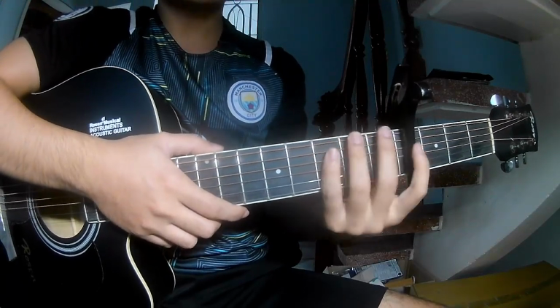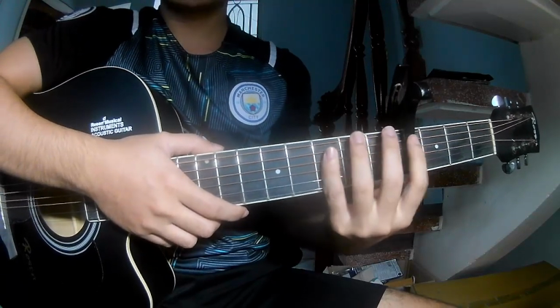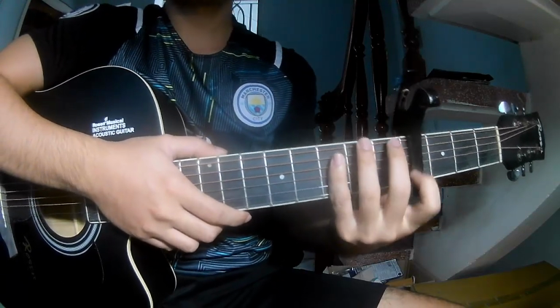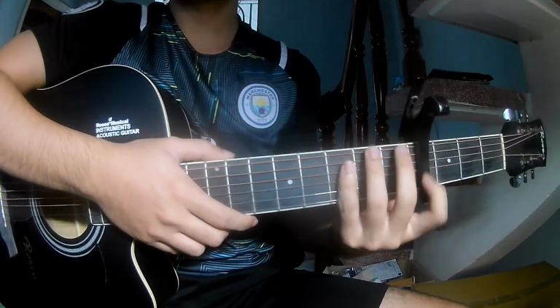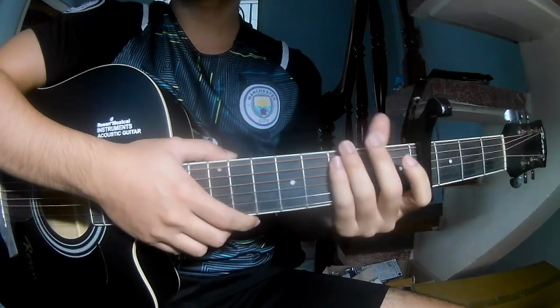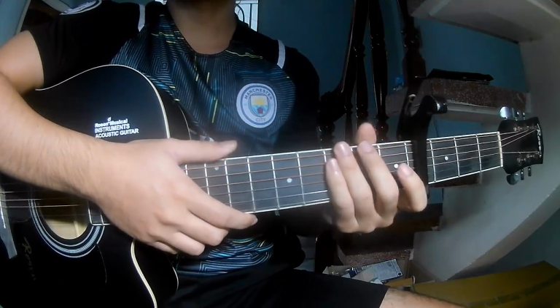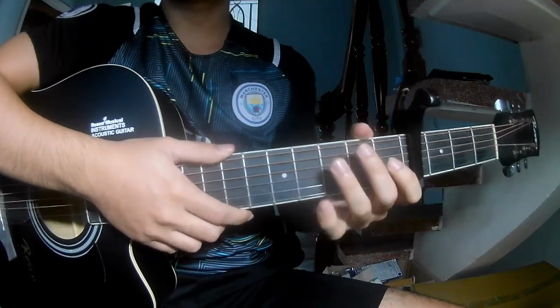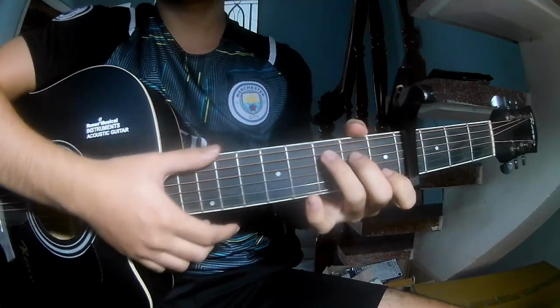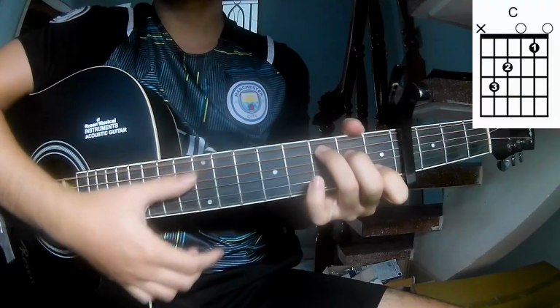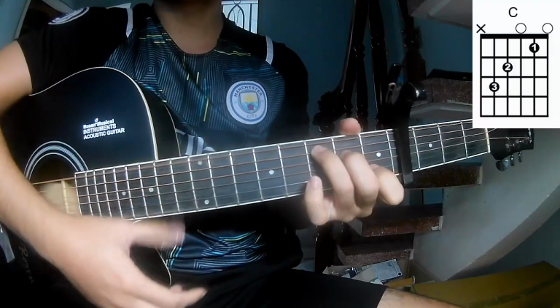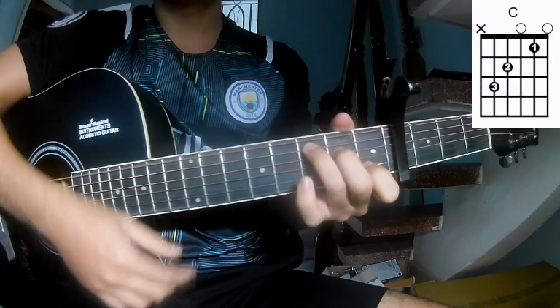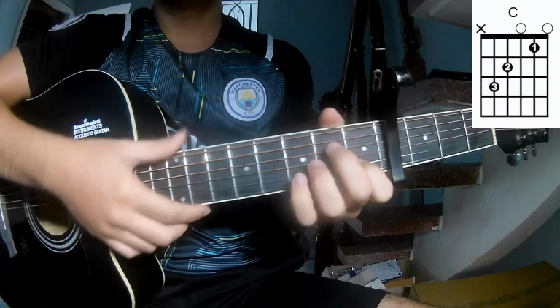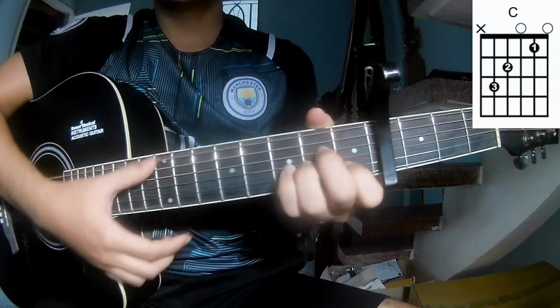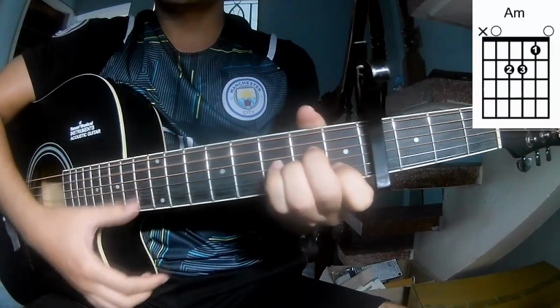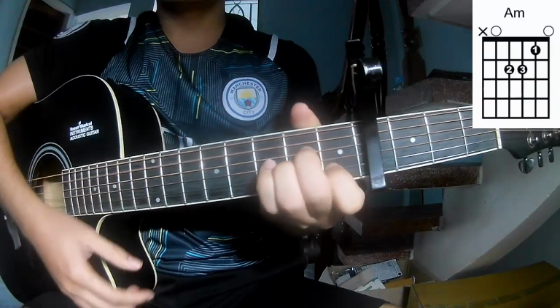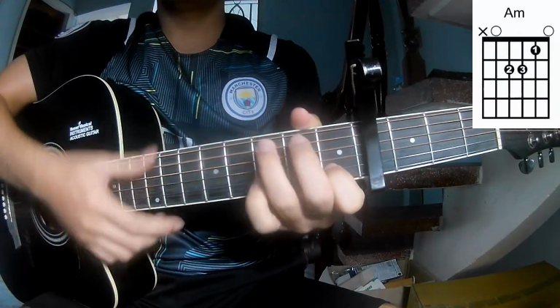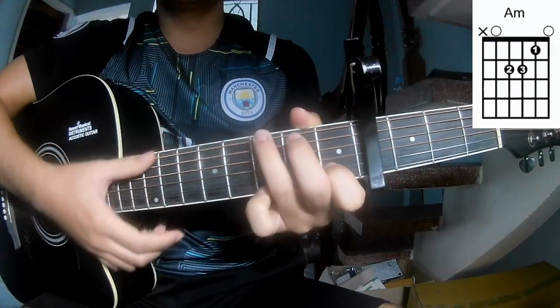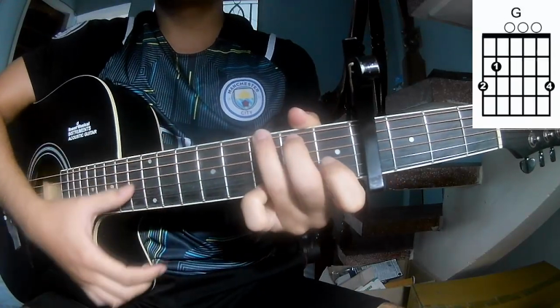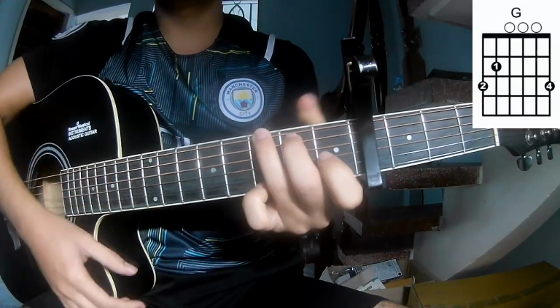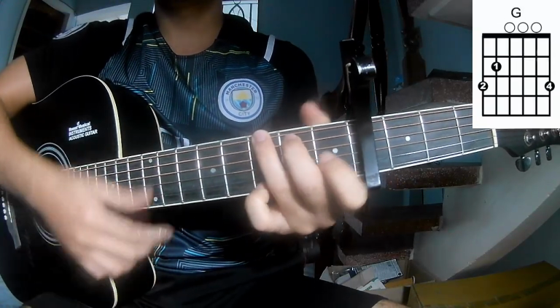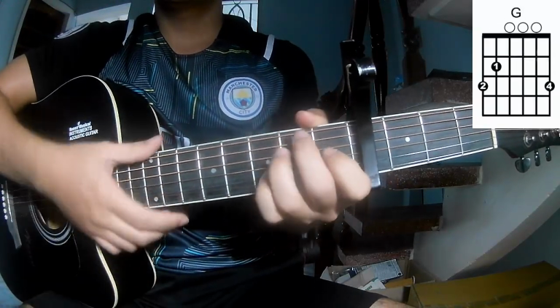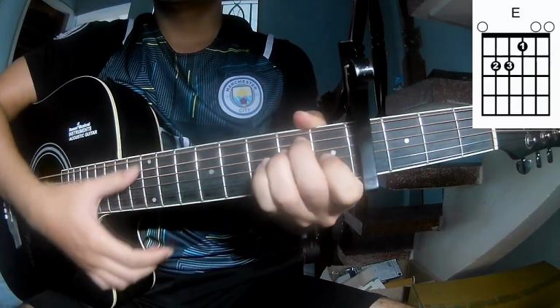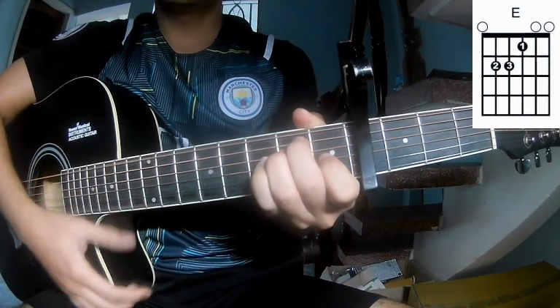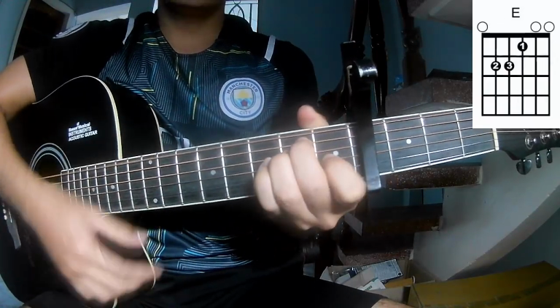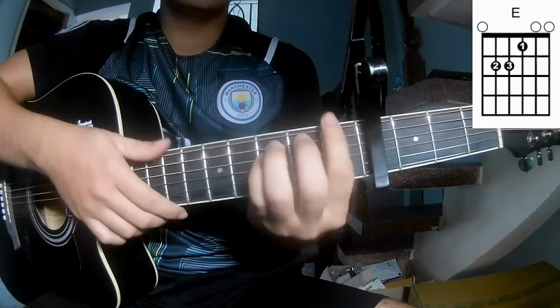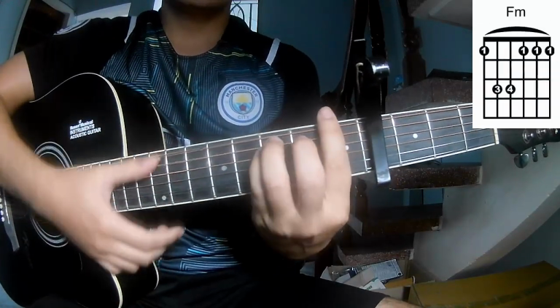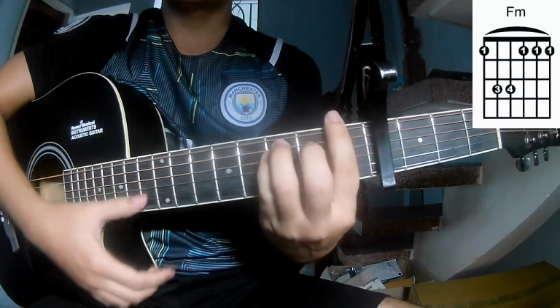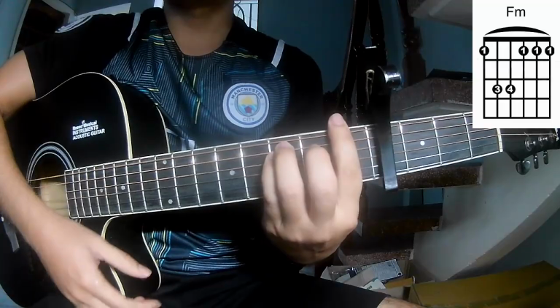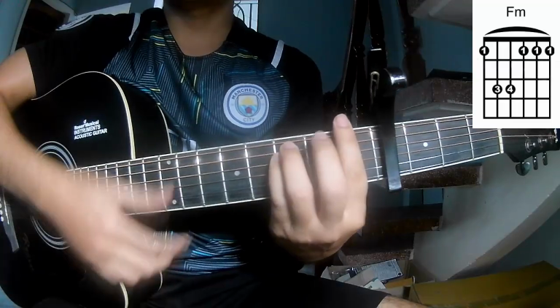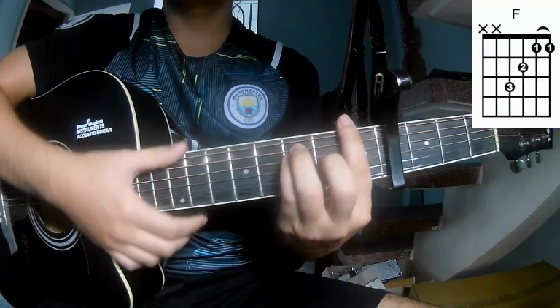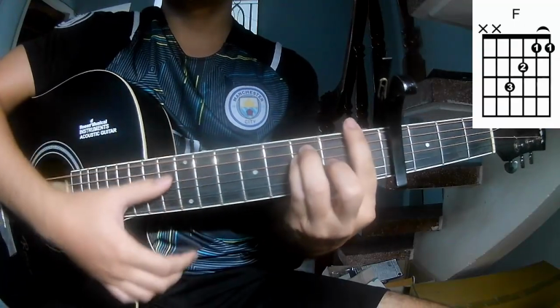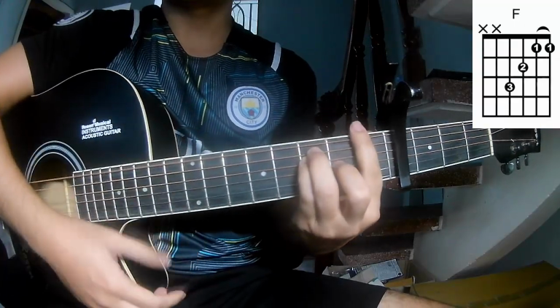In the first frame, the chords are: A, C, Am, G, E, Fm, and F.